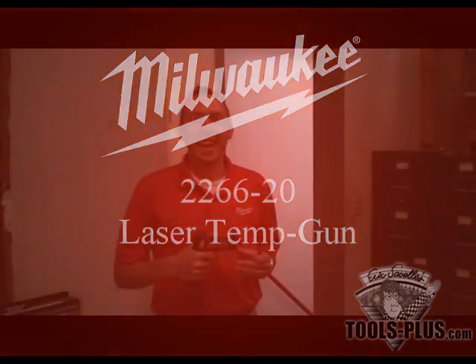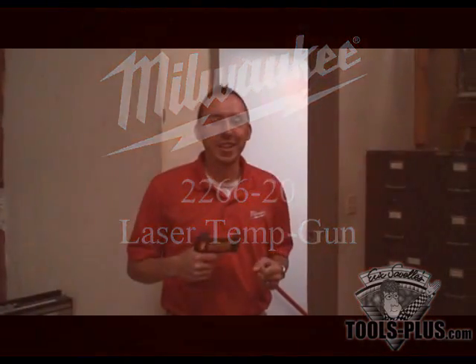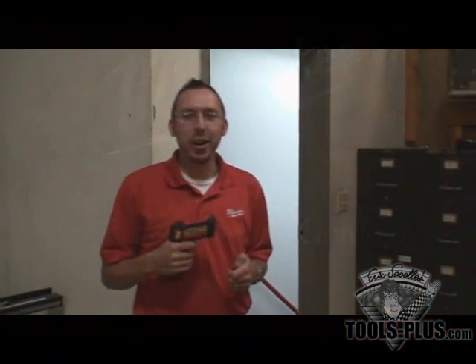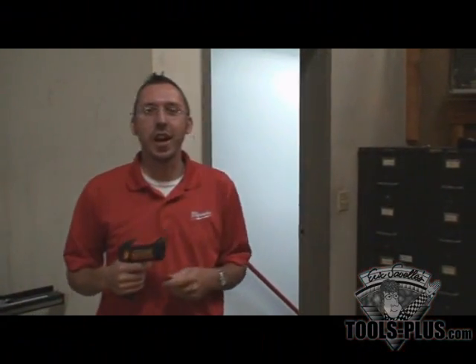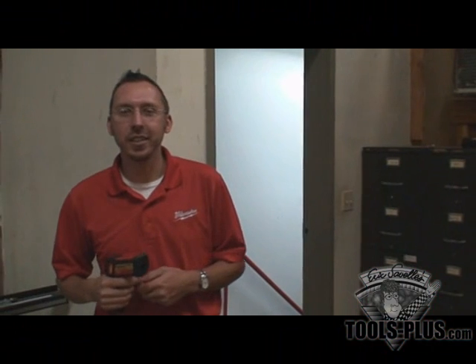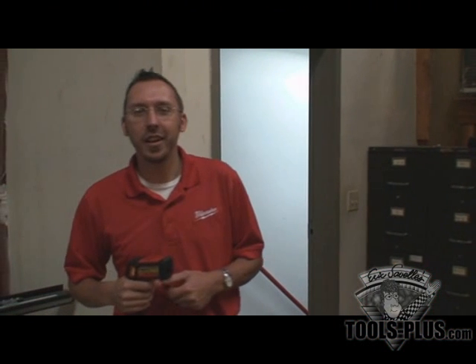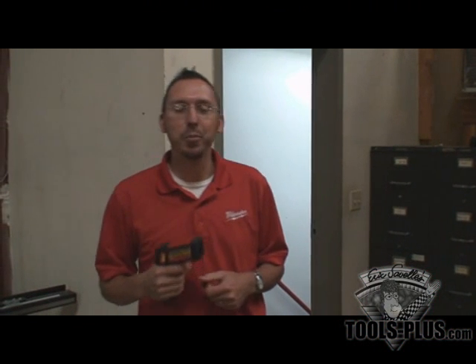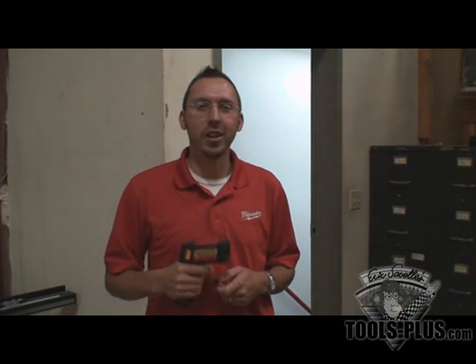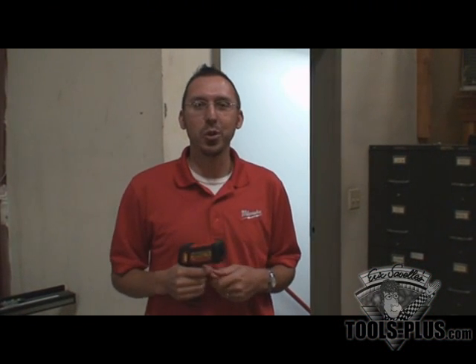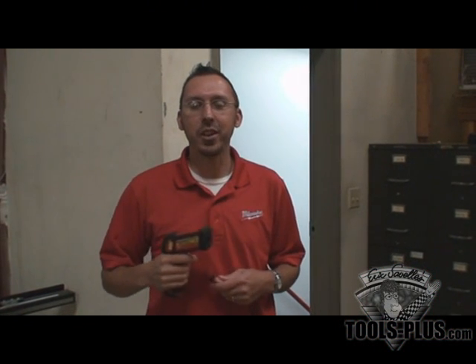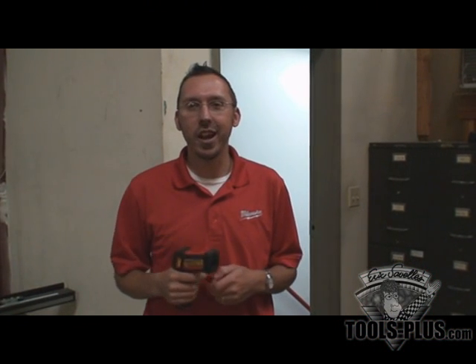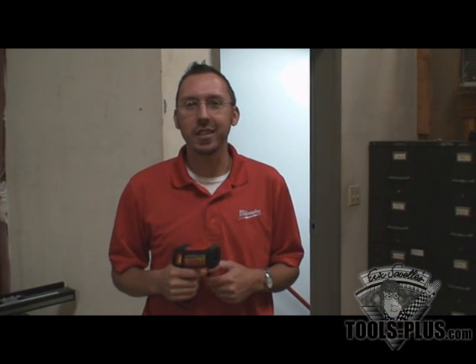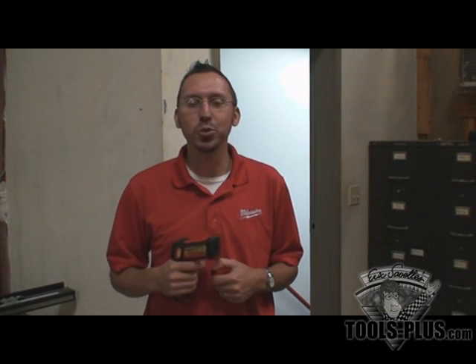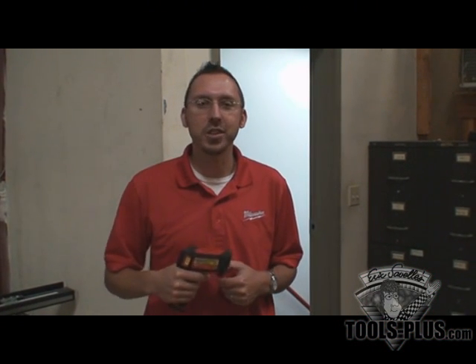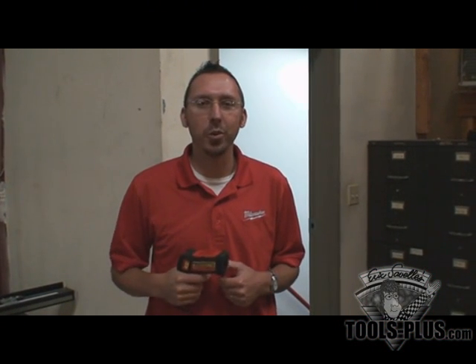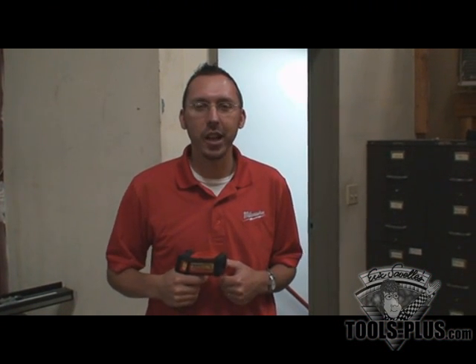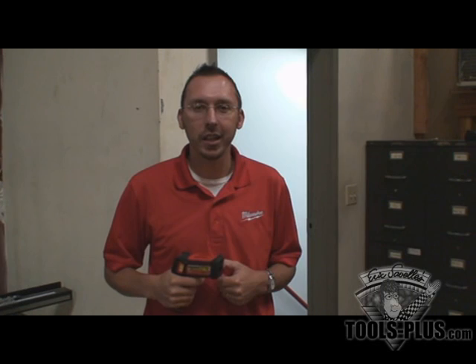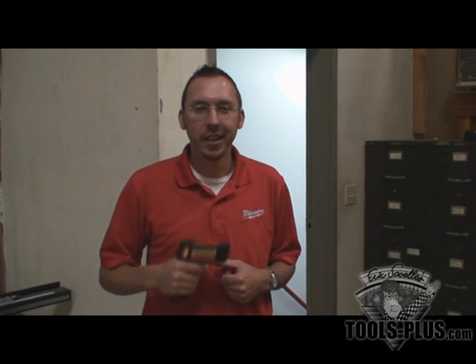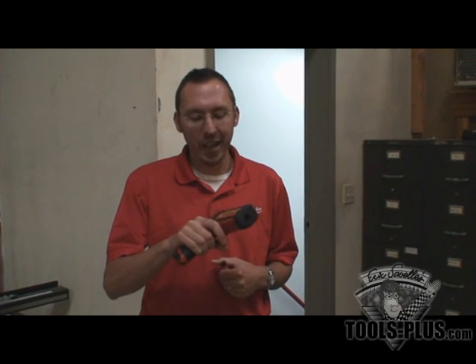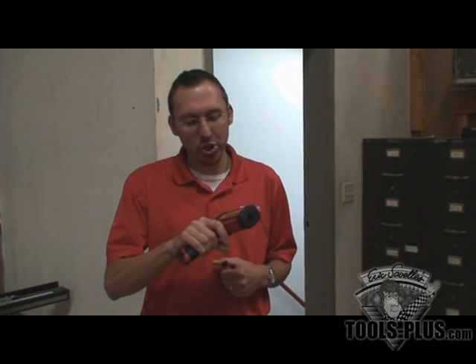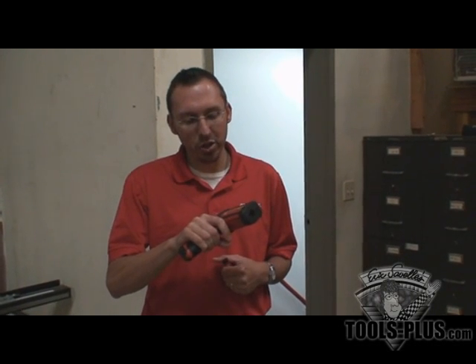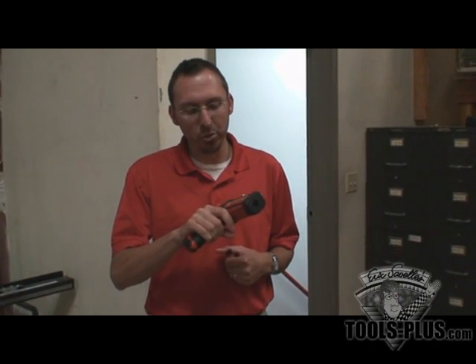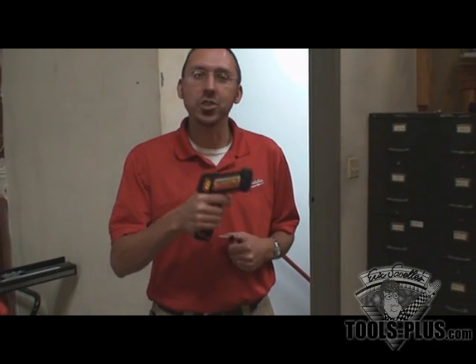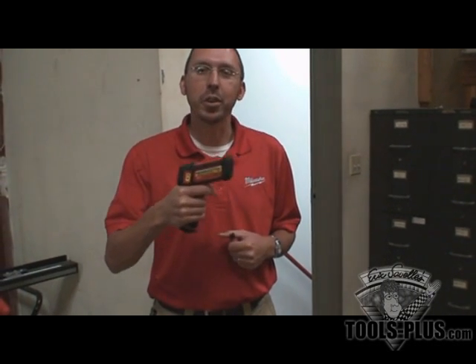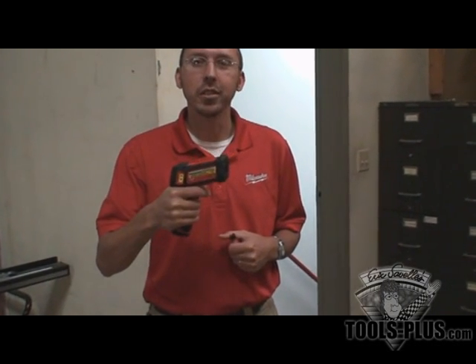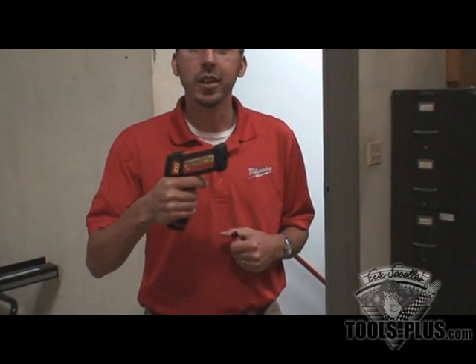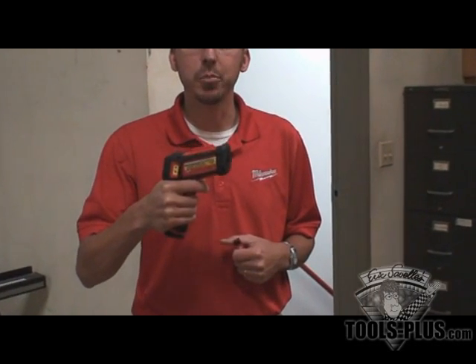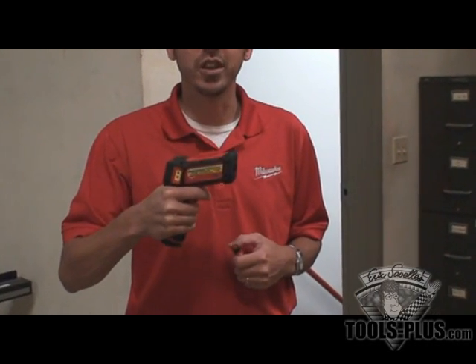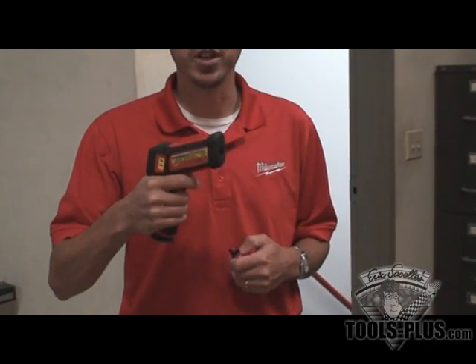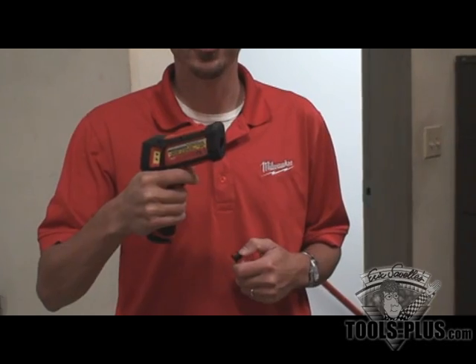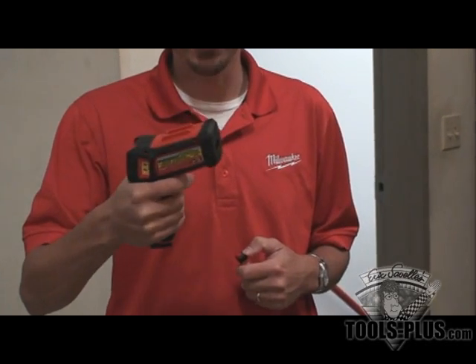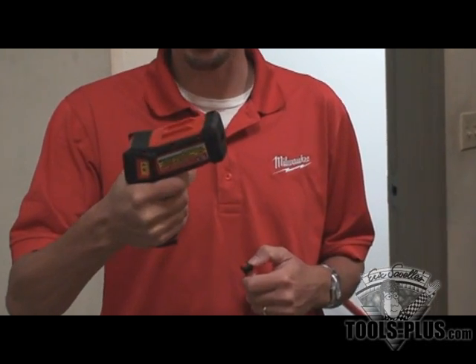Hey guys, how you doing? My name is Todd England. I'm the Milwaukee tool rep. I'm out here at Tools Plus out in Waterbury, Connecticut. And today I'm going to show you the new laser temp gun, temperature gun that we've just come out with.